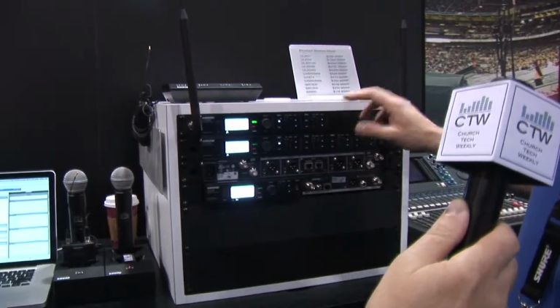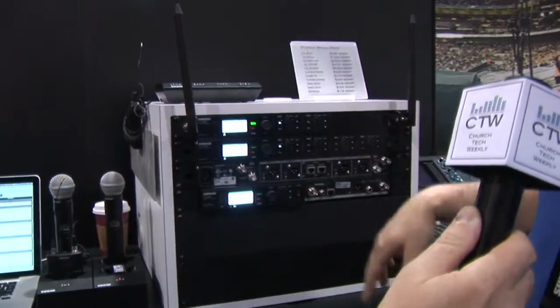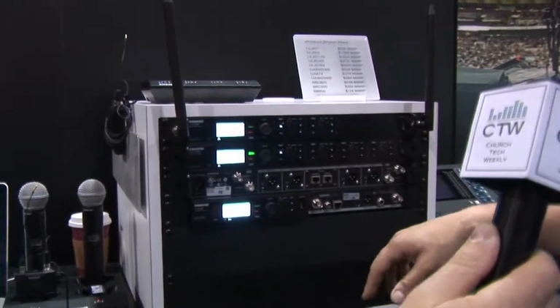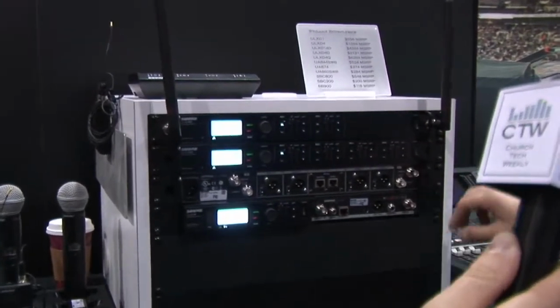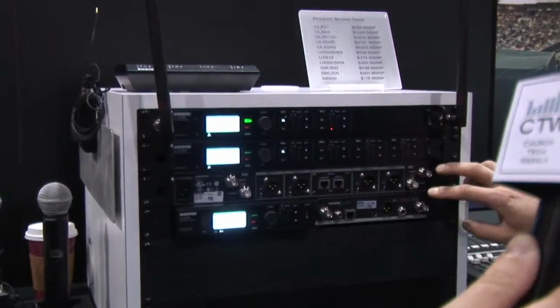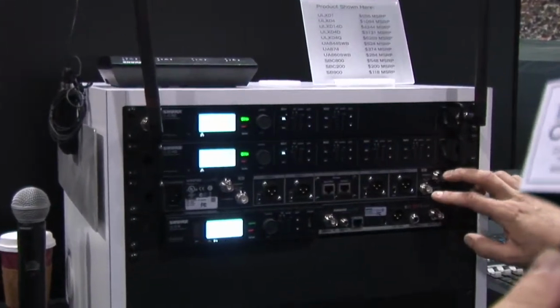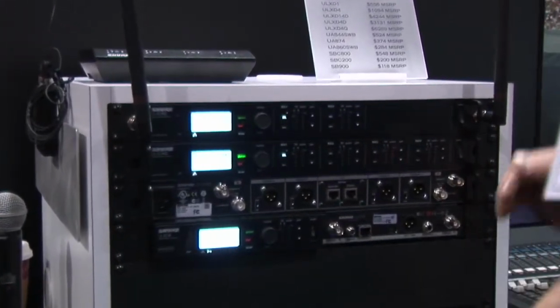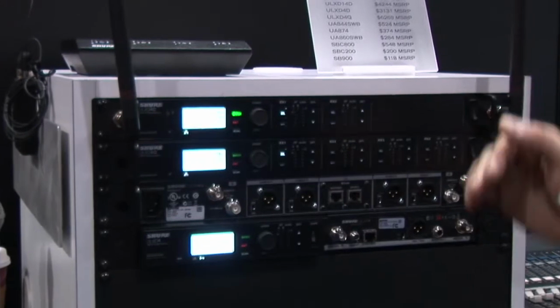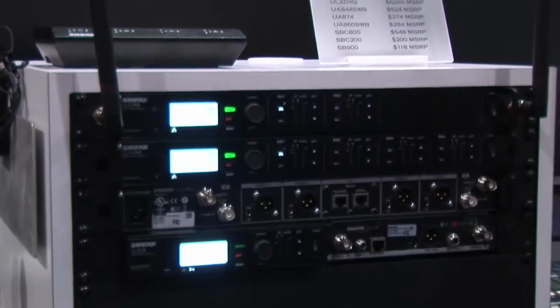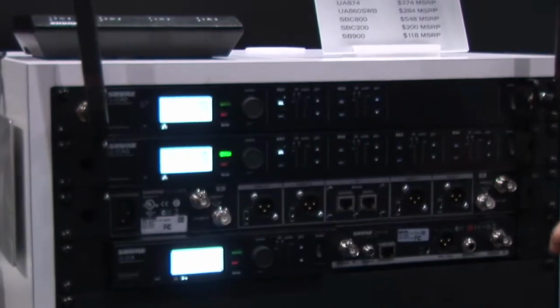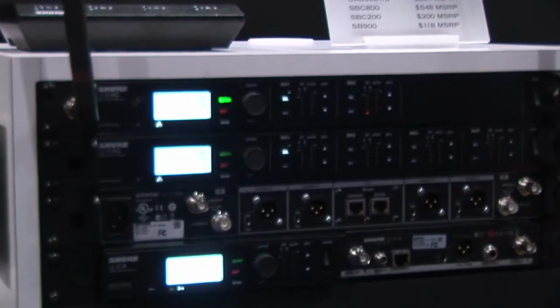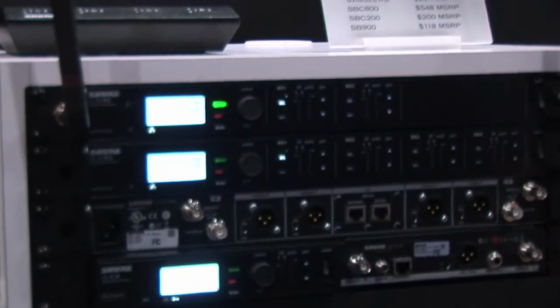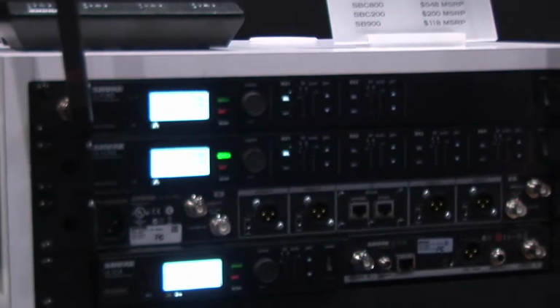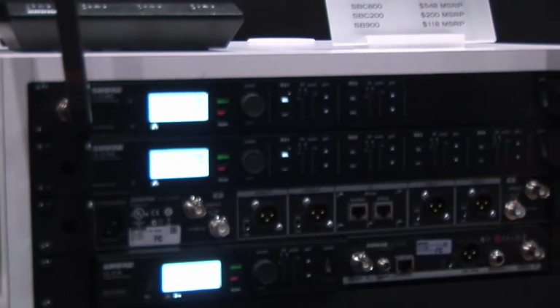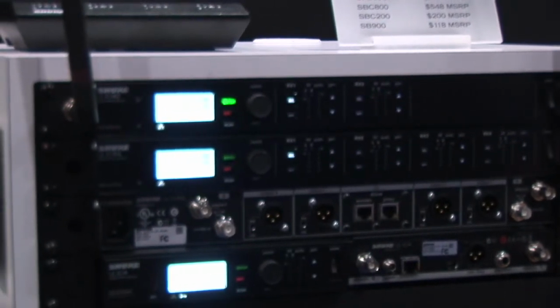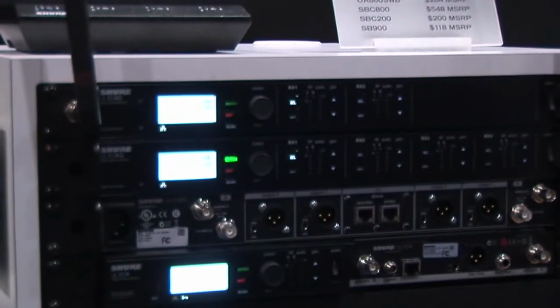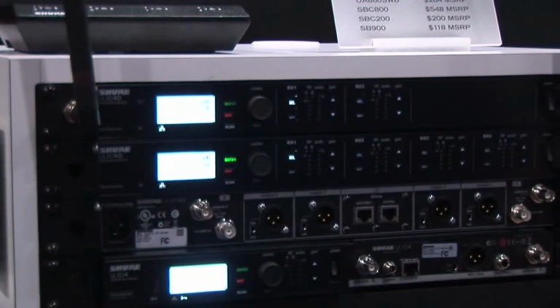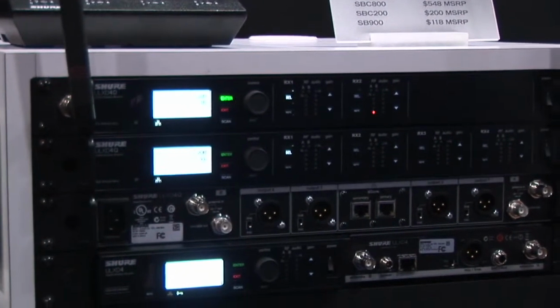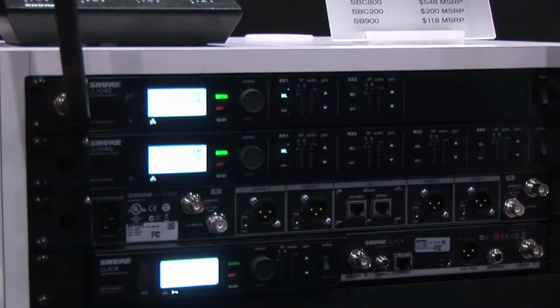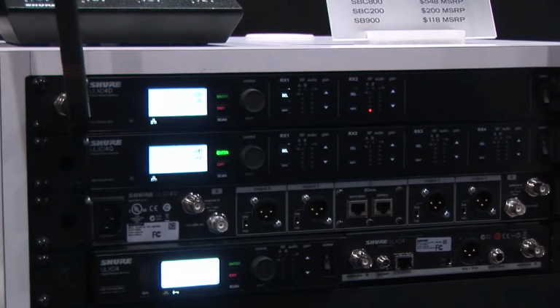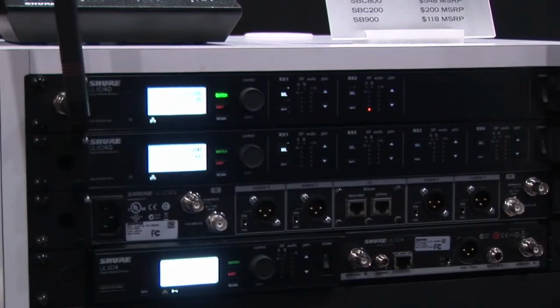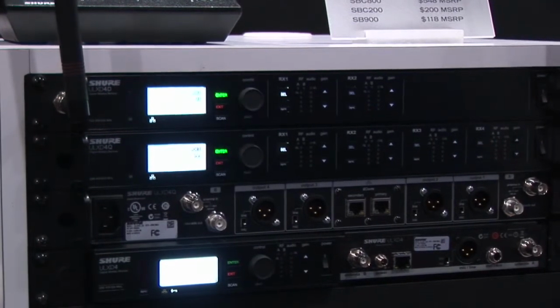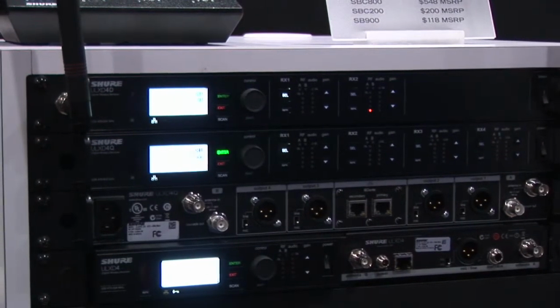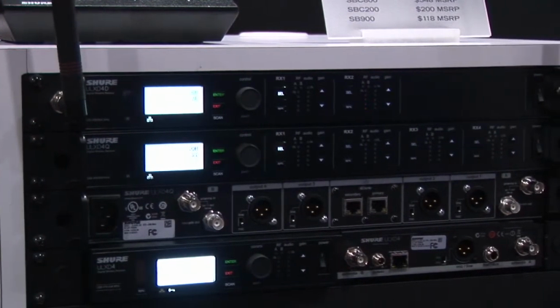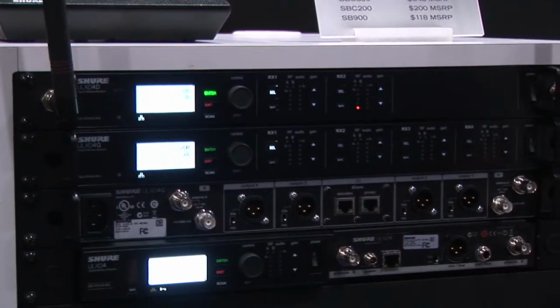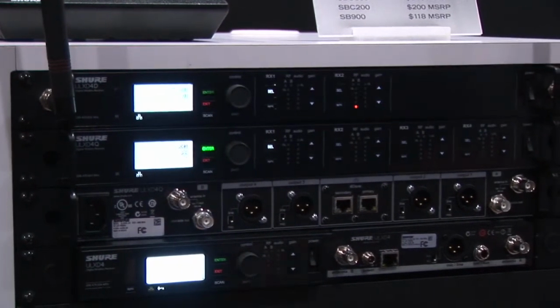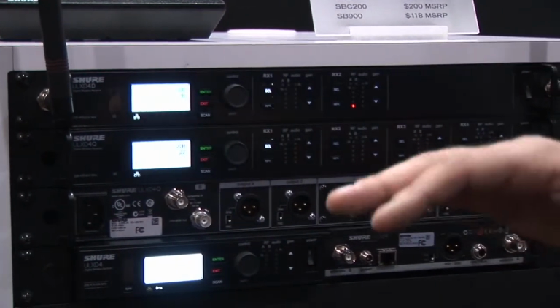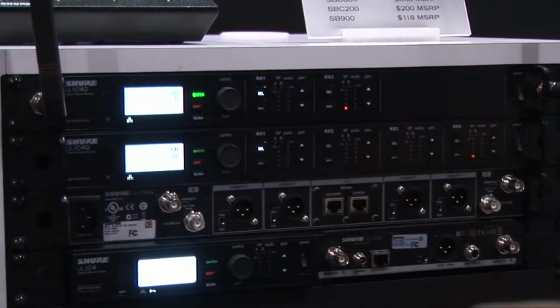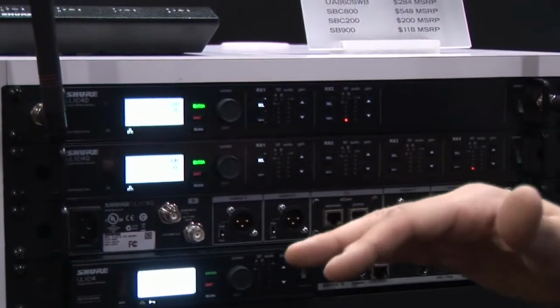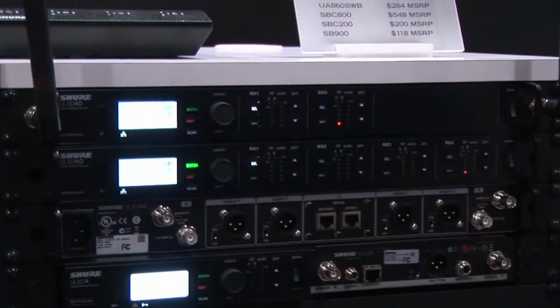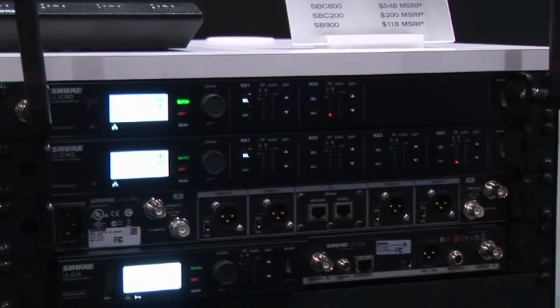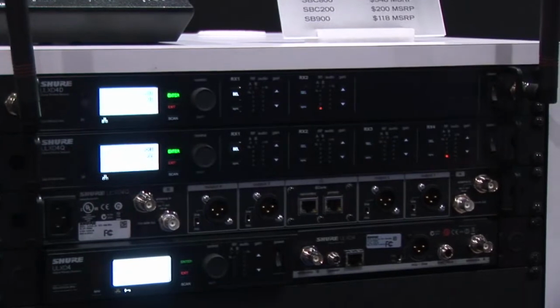Both the dual and the quad feature RF cascade — you can cascade to a second device. That means with a quad you can have eight channels off of one pair of antennas, and if you're using an 845 five-way distro, you can get 40 channels in 11 rack spaces, so nice and compact.